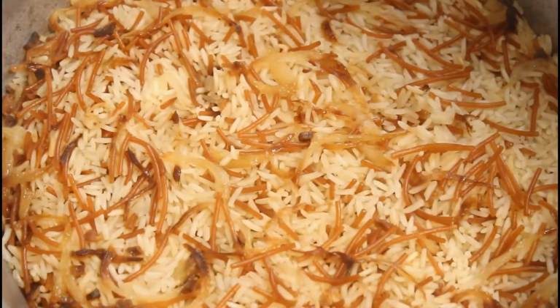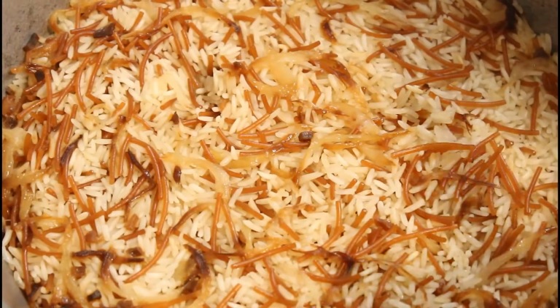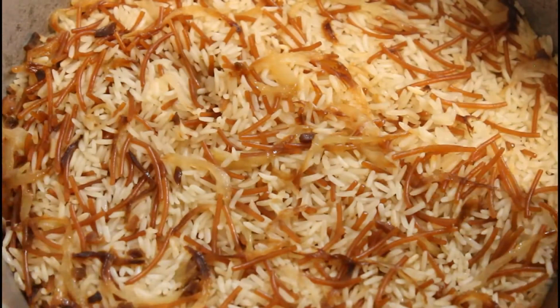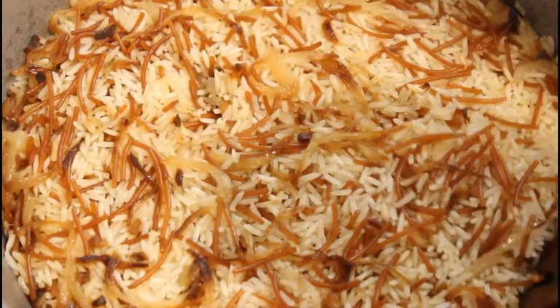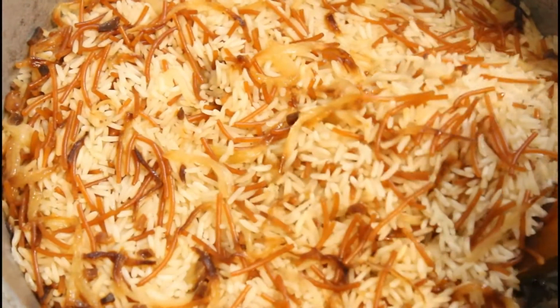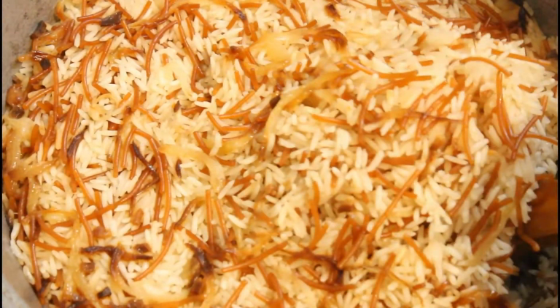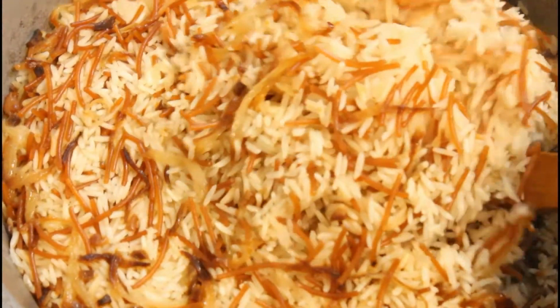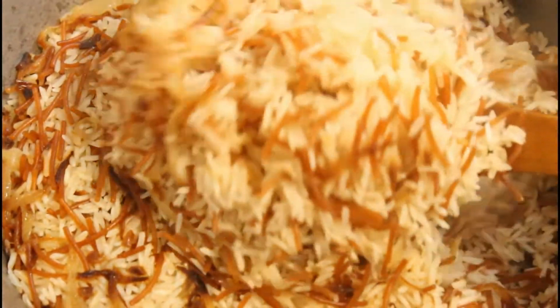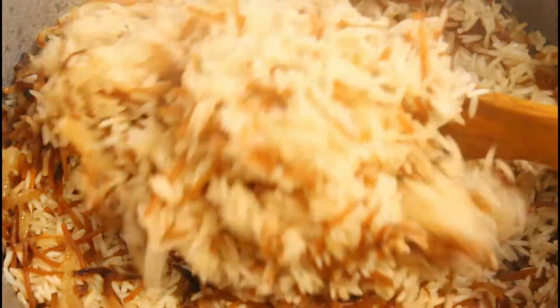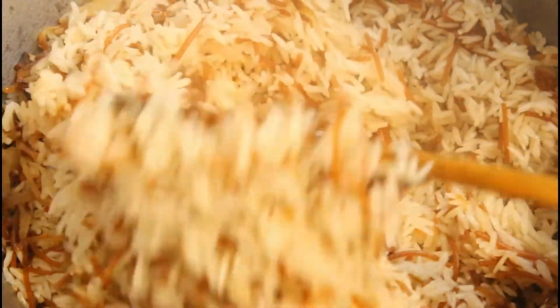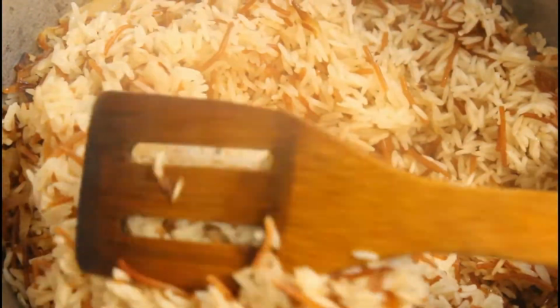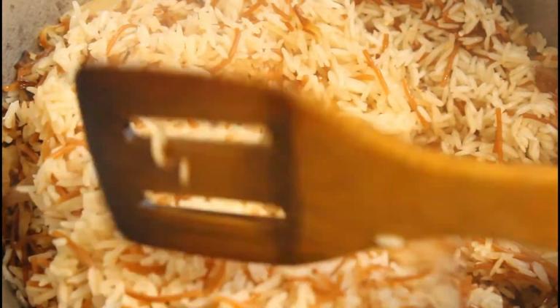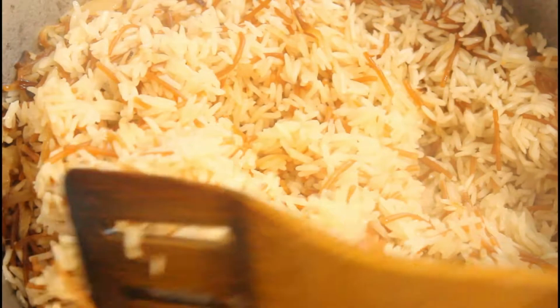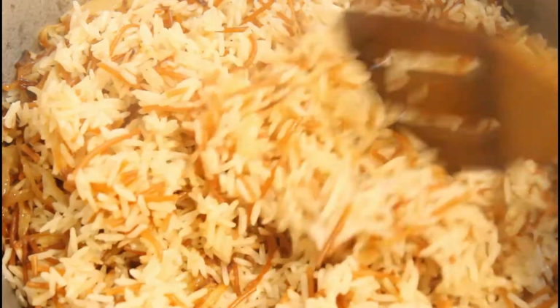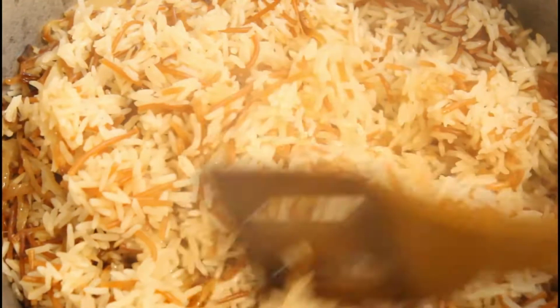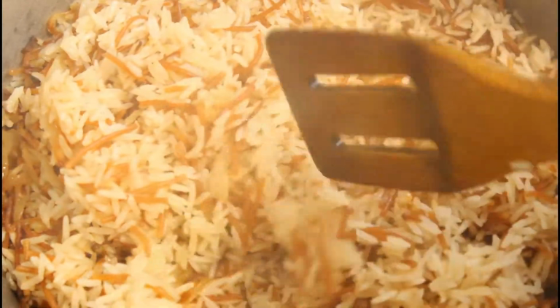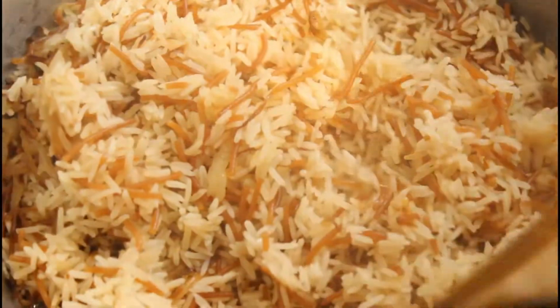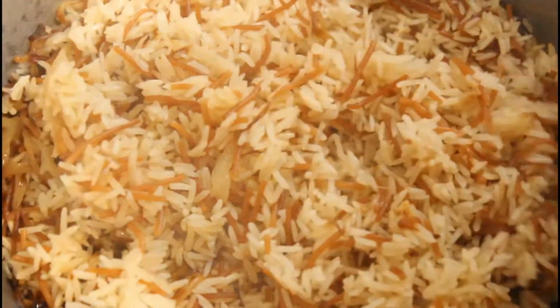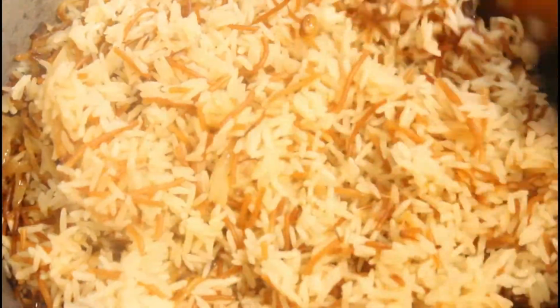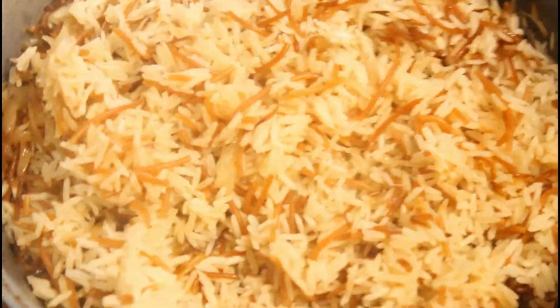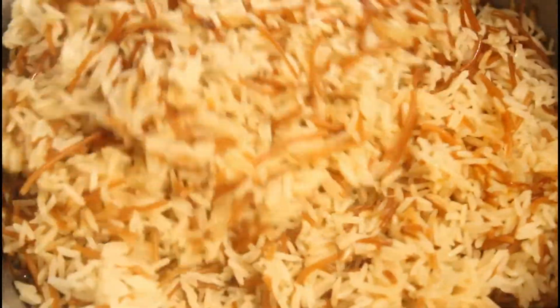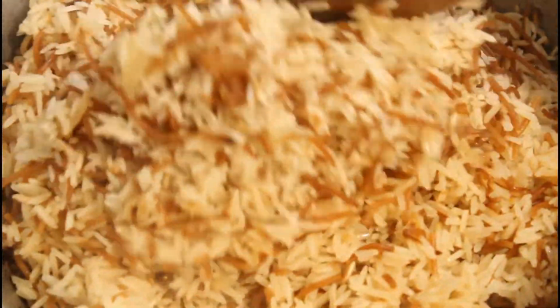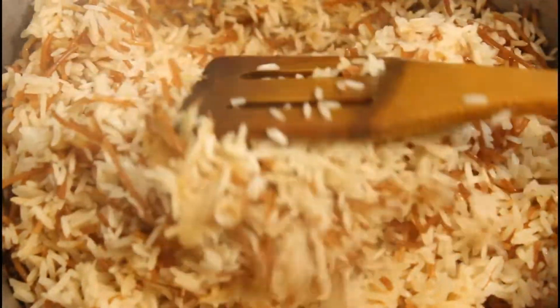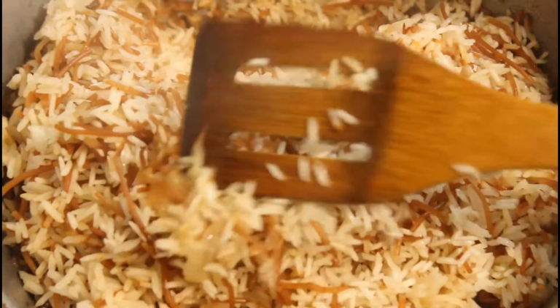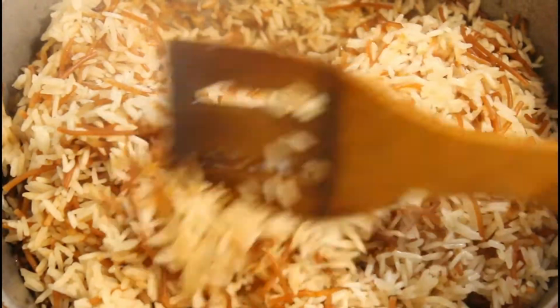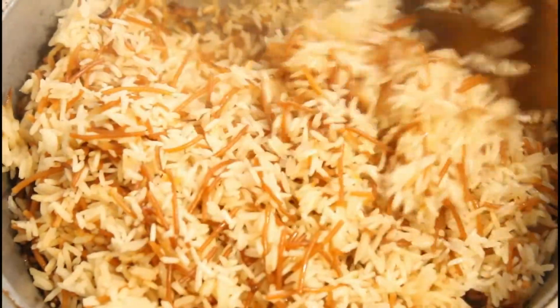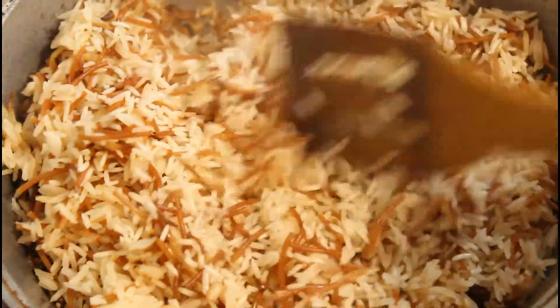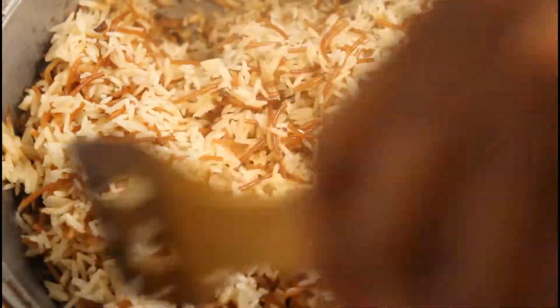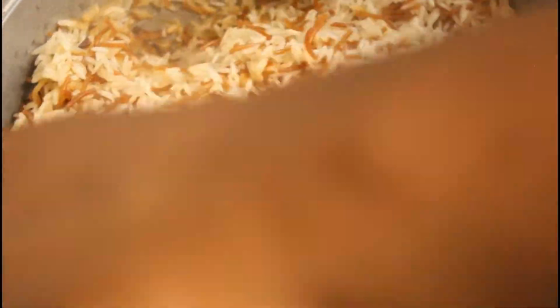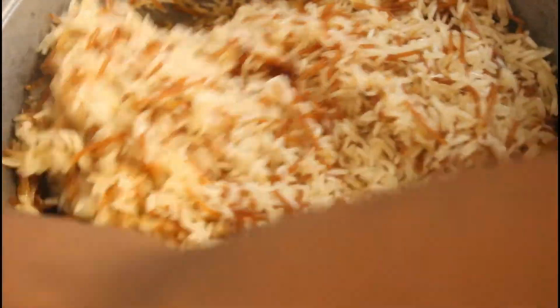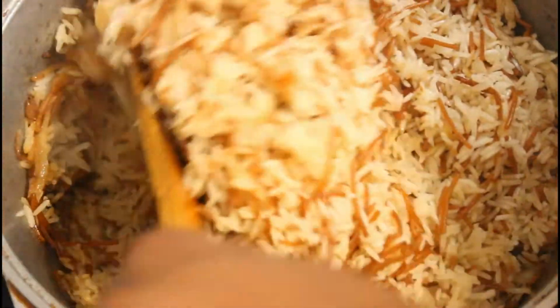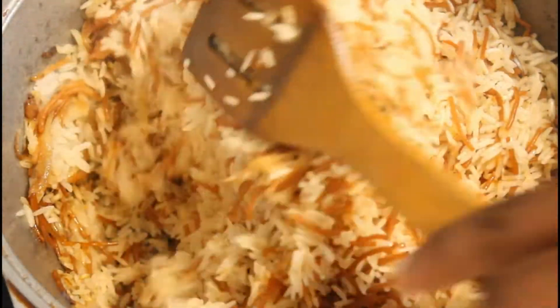Our white one is almost ready. At this point, if you do not like the texture you can sprinkle some brine solution. Some people like their rice very soft — it all depends on you.